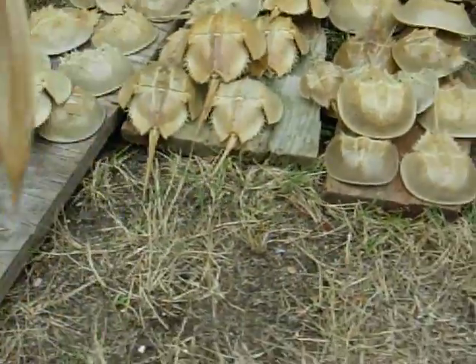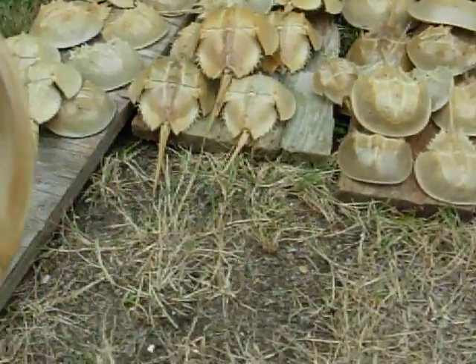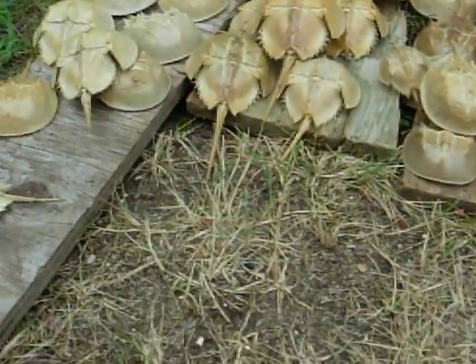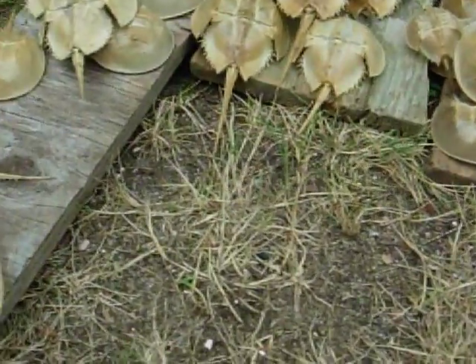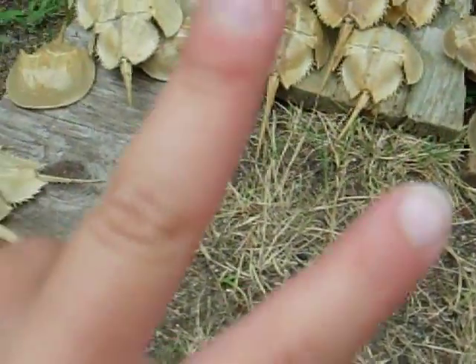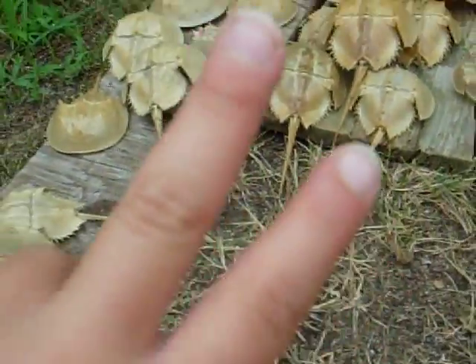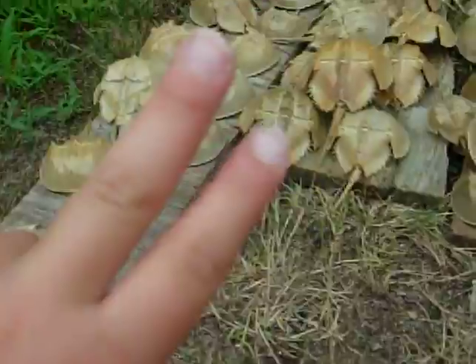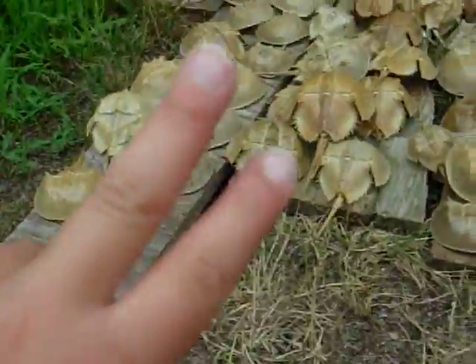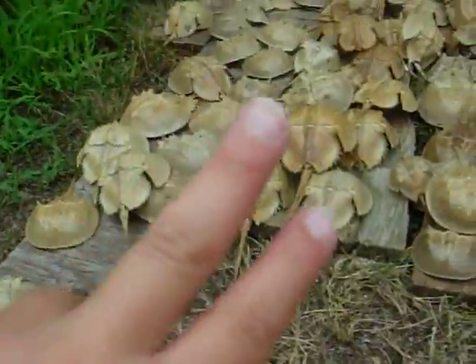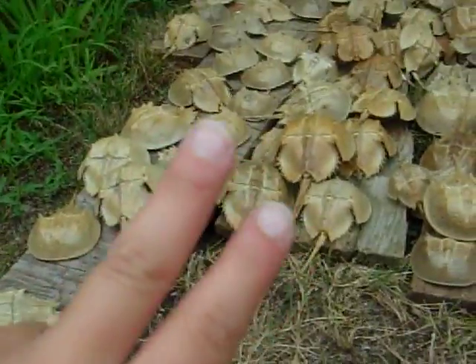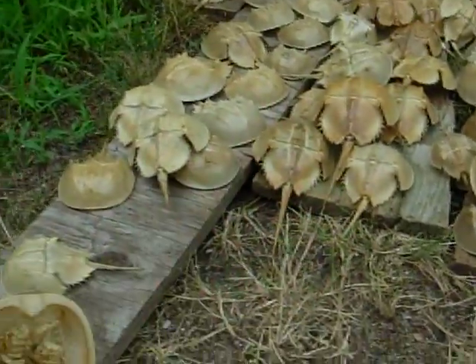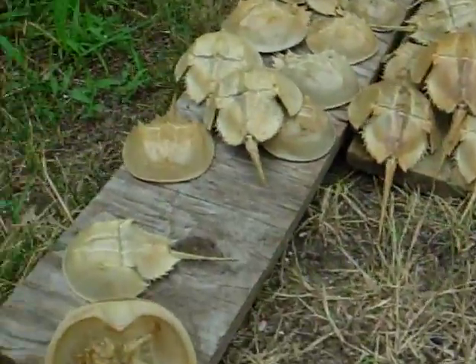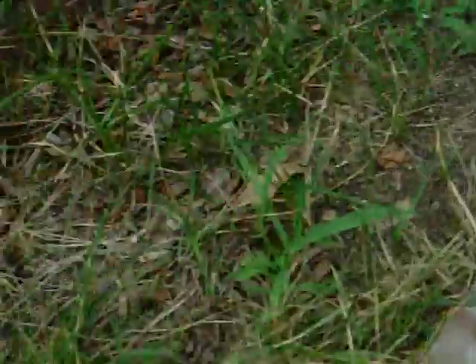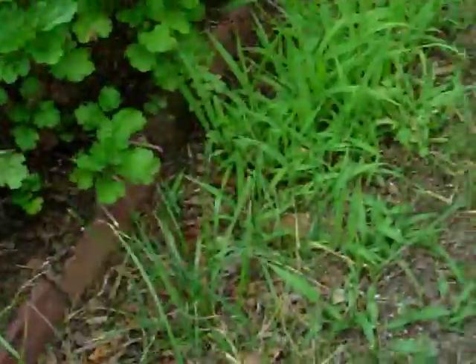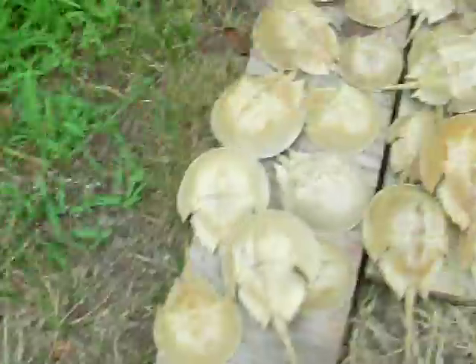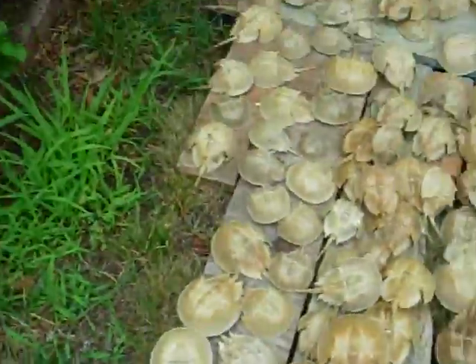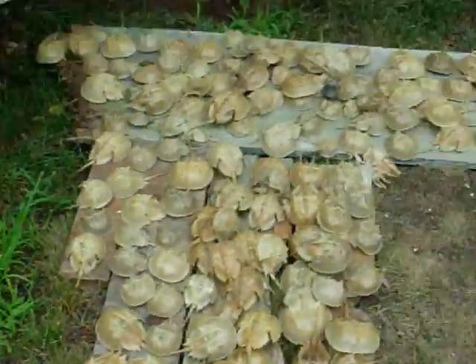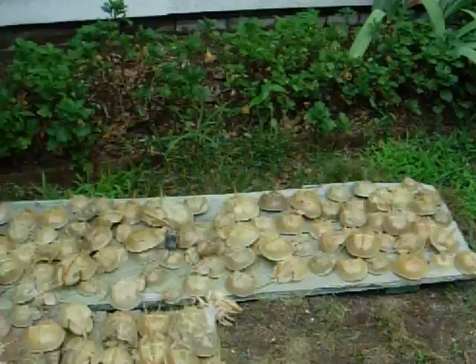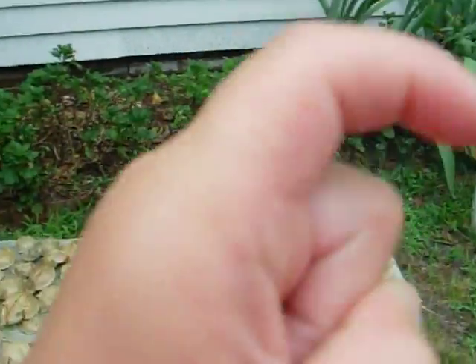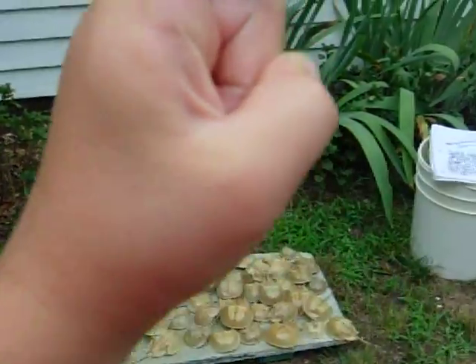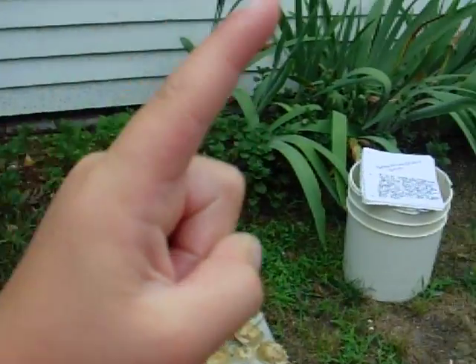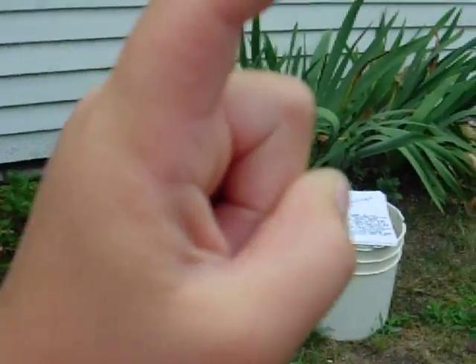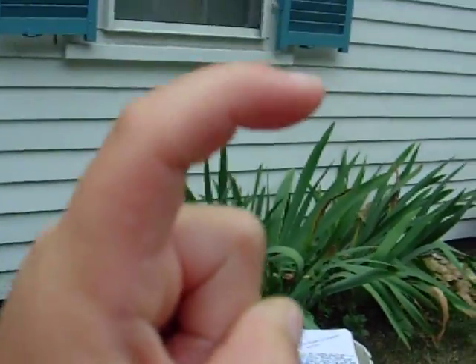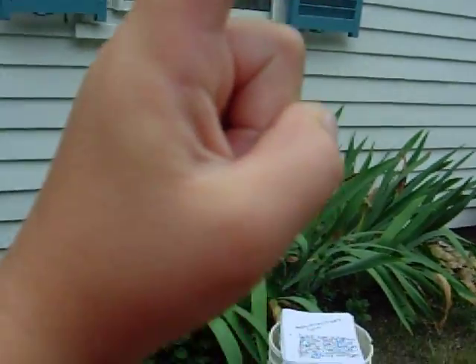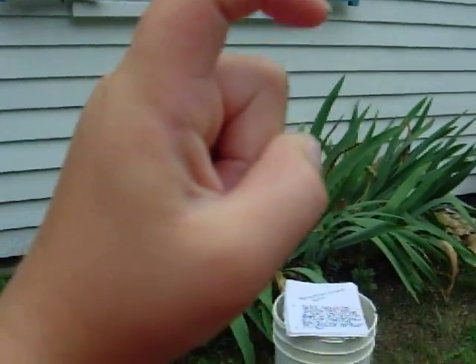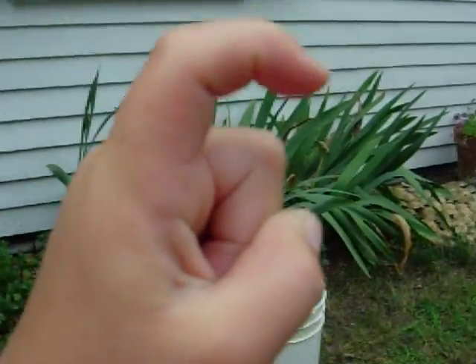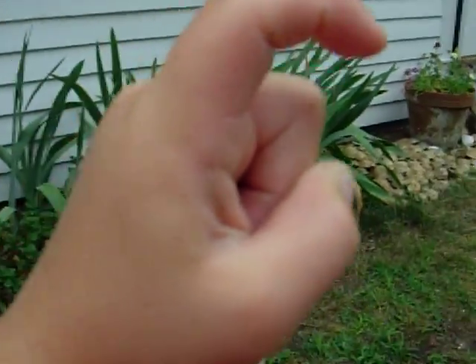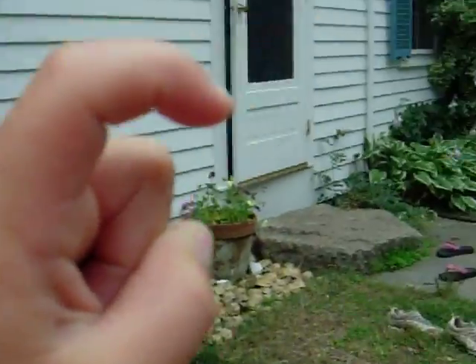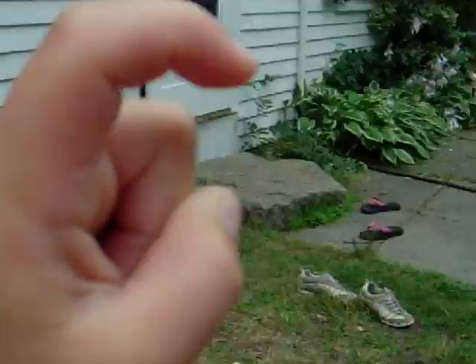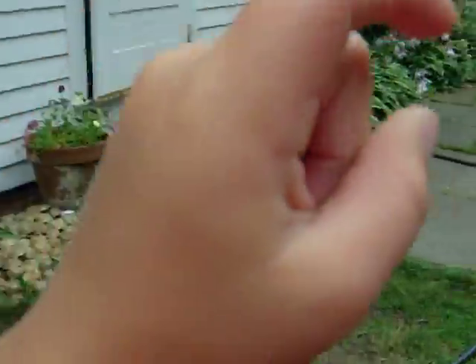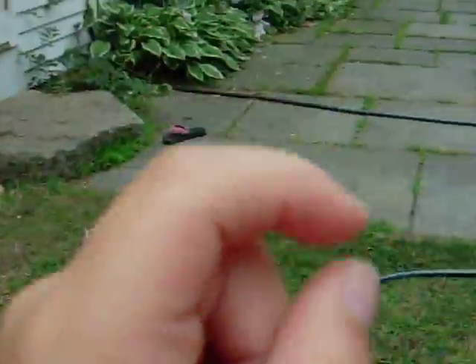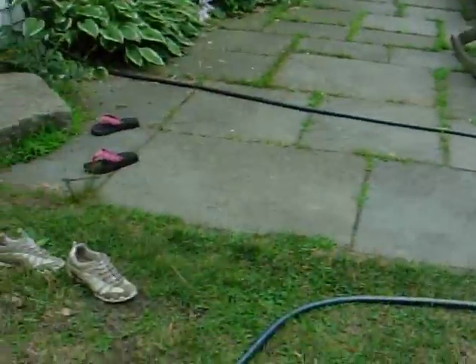It has a normal claw like this. And the male — I don't have a male — but the male's claw looks like this. They call it the glove. I don't know why, but yeah.